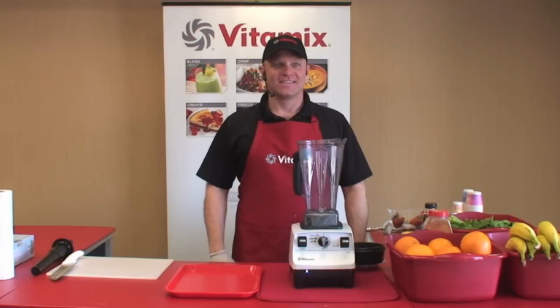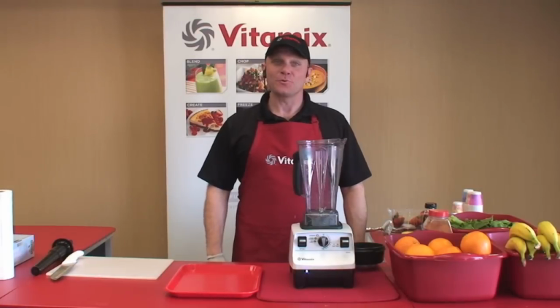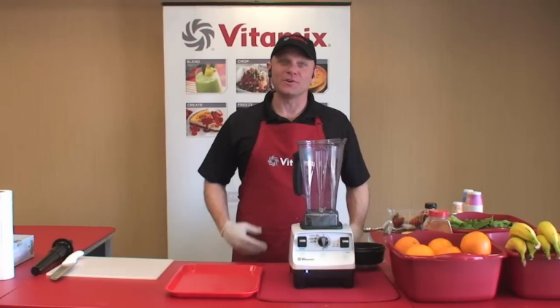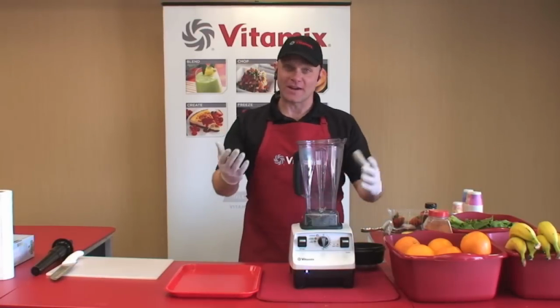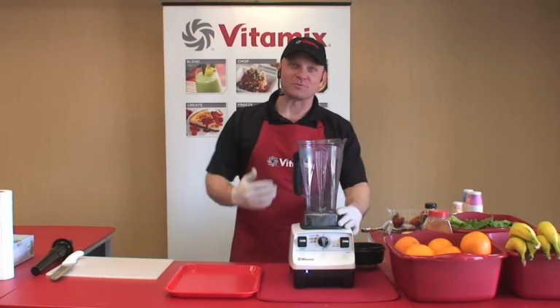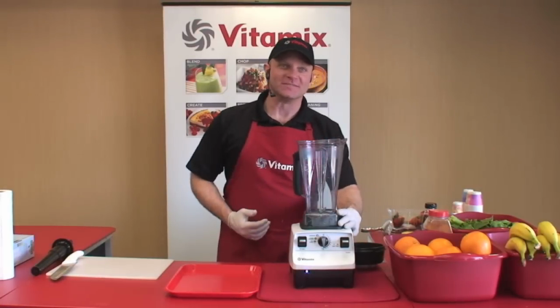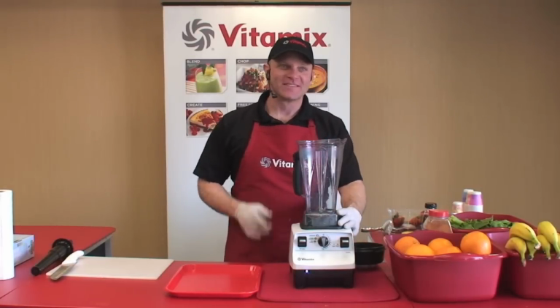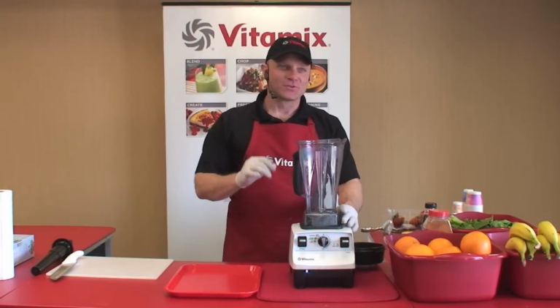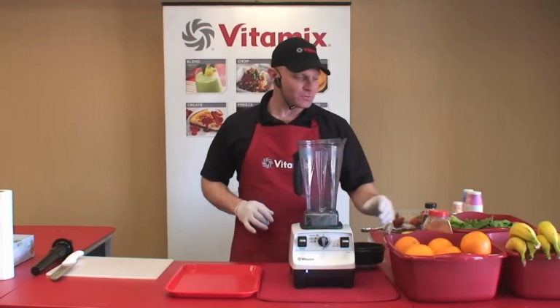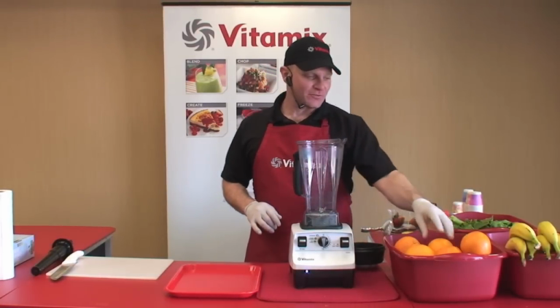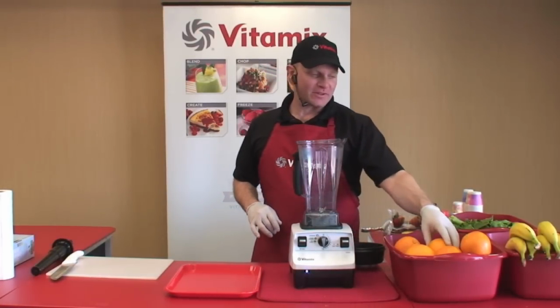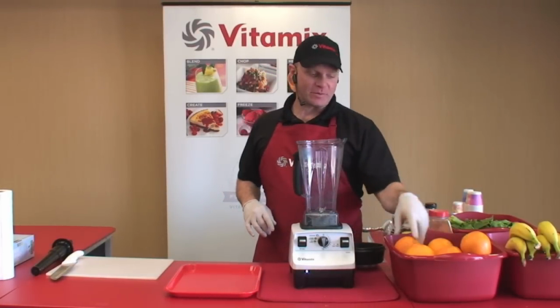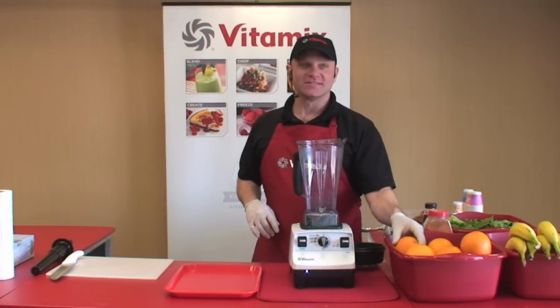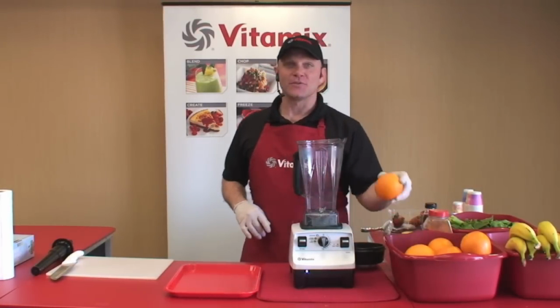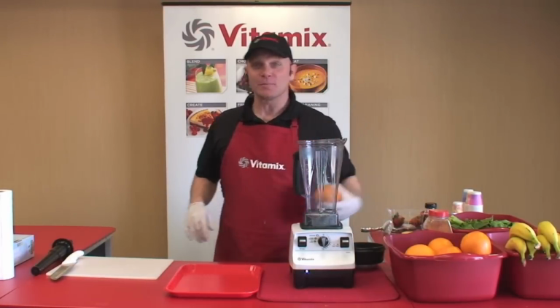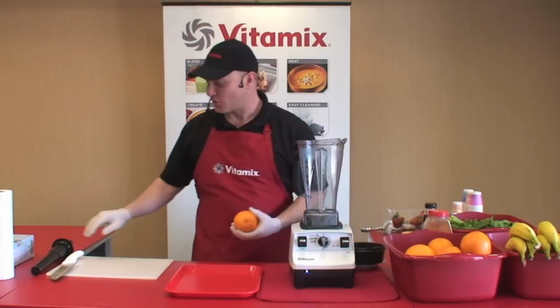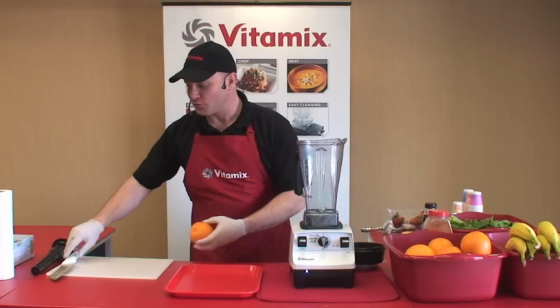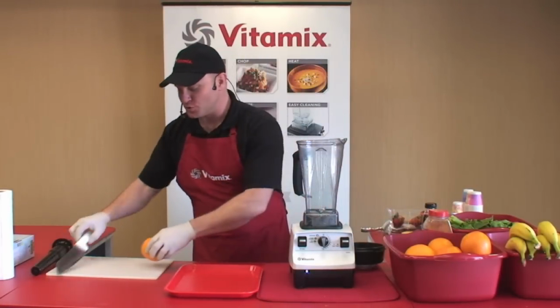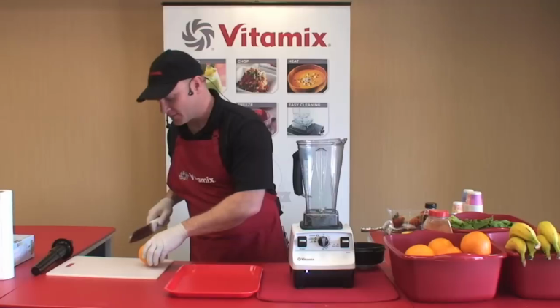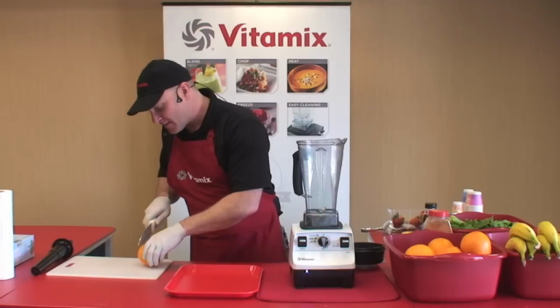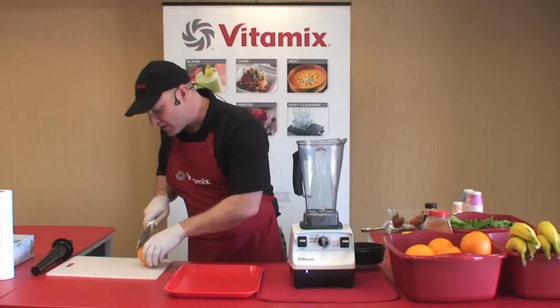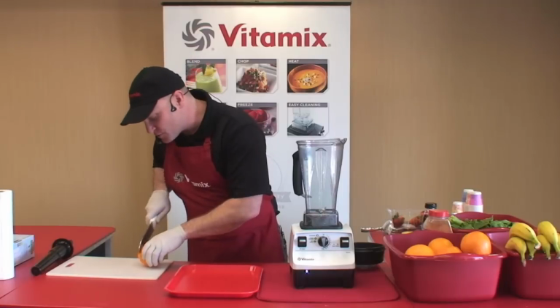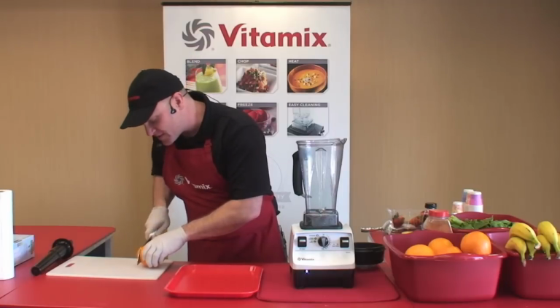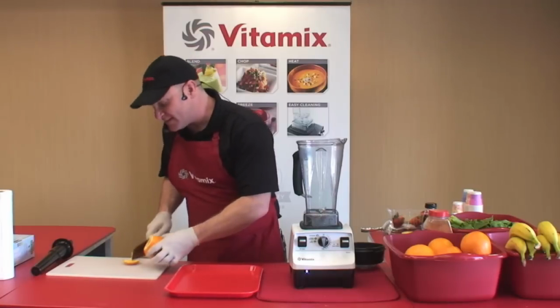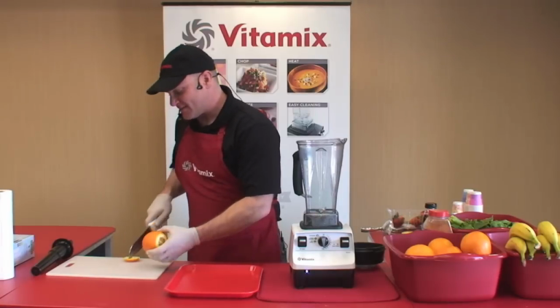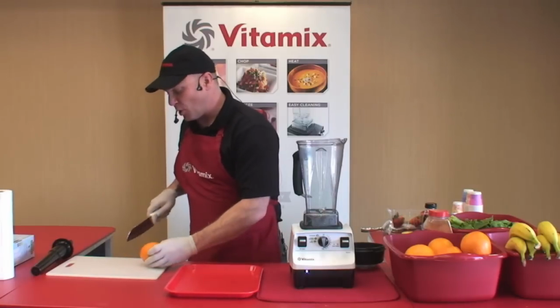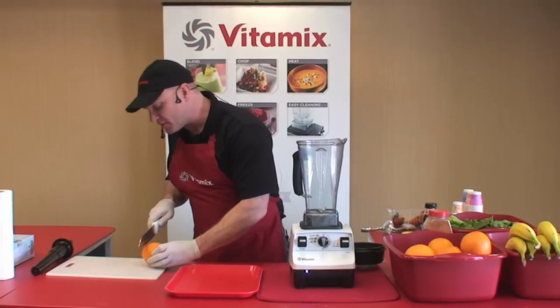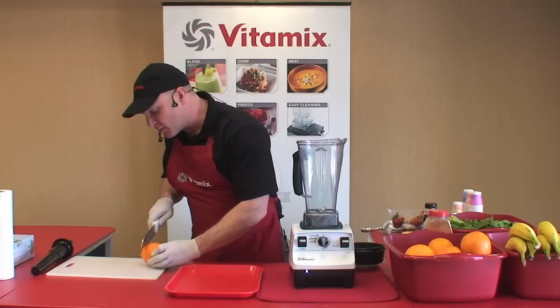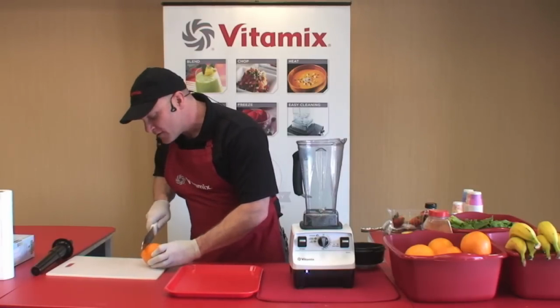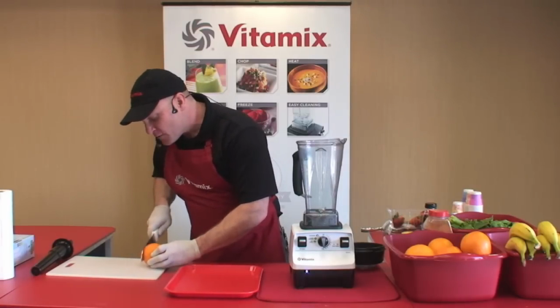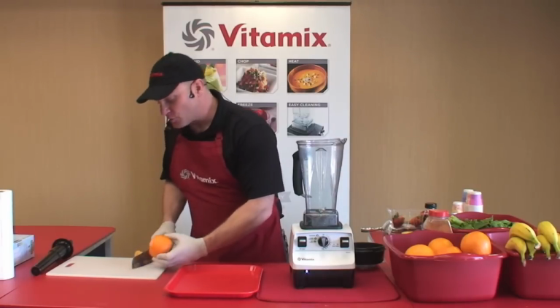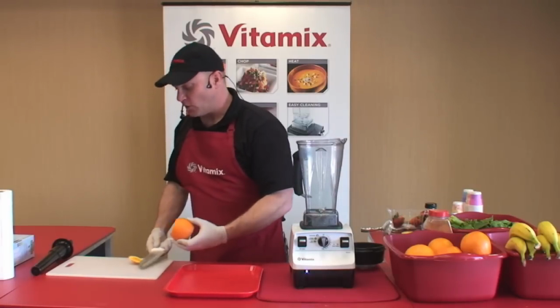Today we're showing off the Vitamix machine. Here's what's different about the Vitamix: the Vitamix is a whole food juicer. That means we juice the seeds, the pulp, the fiber. We drink it all.